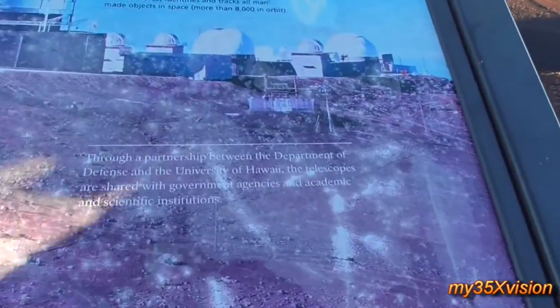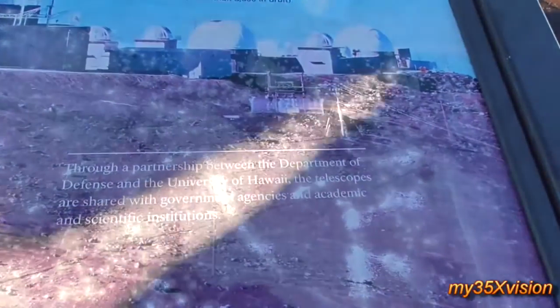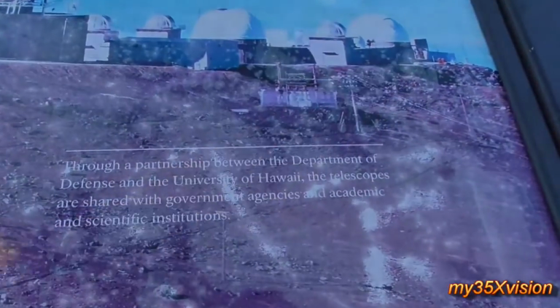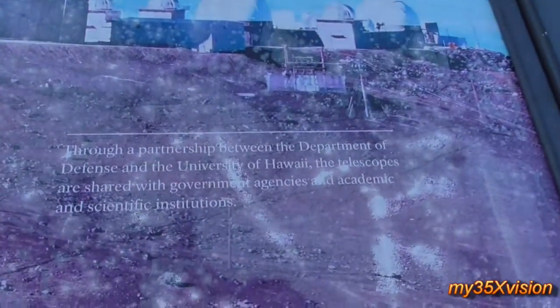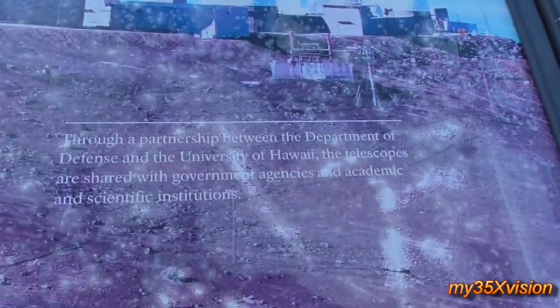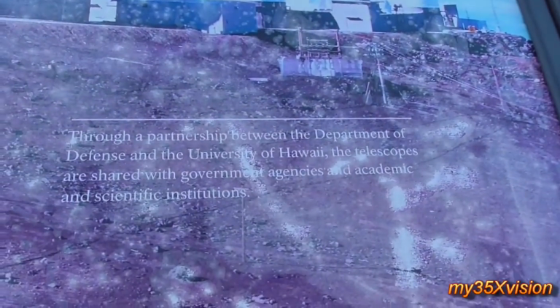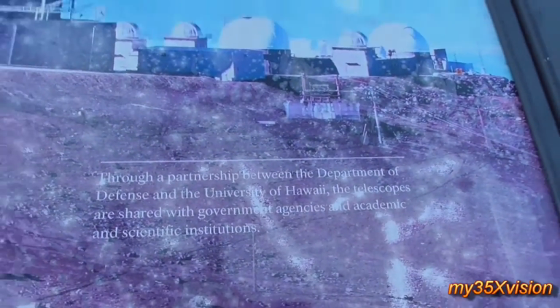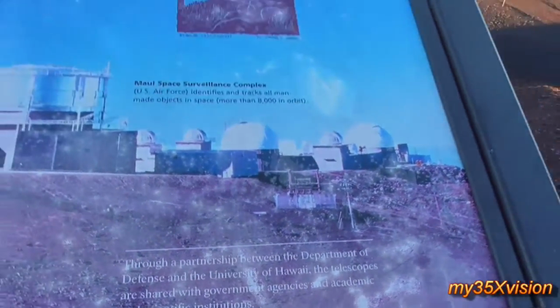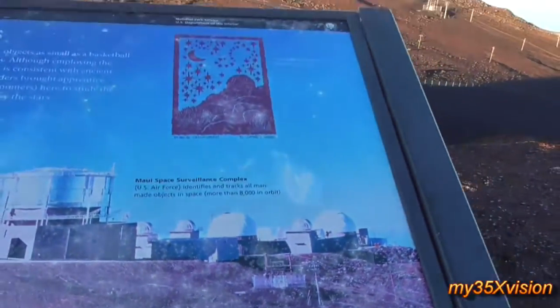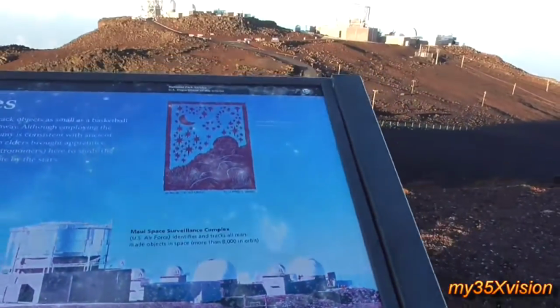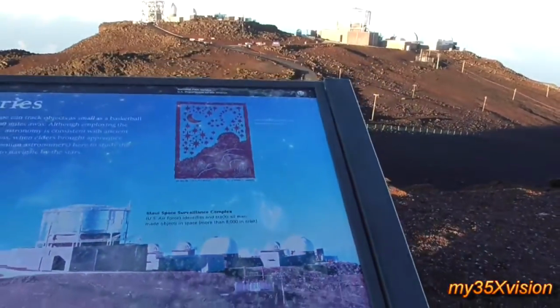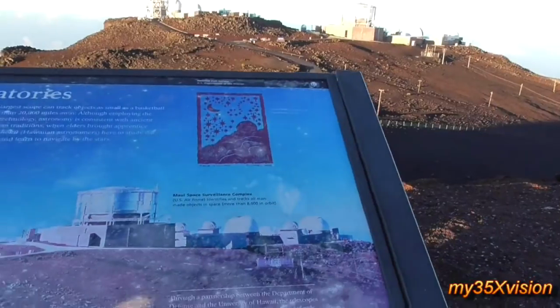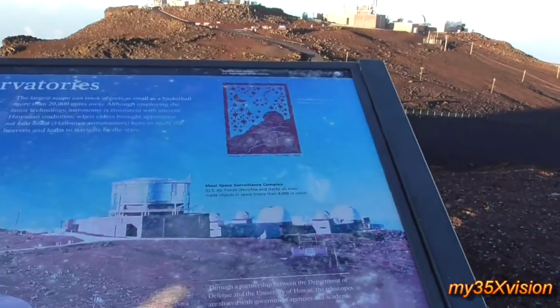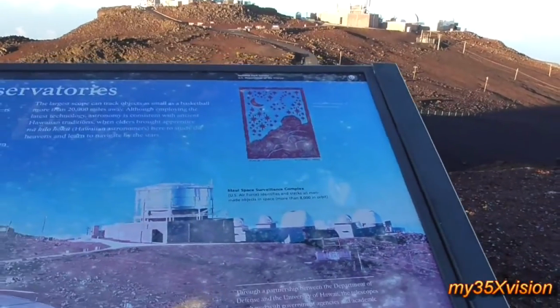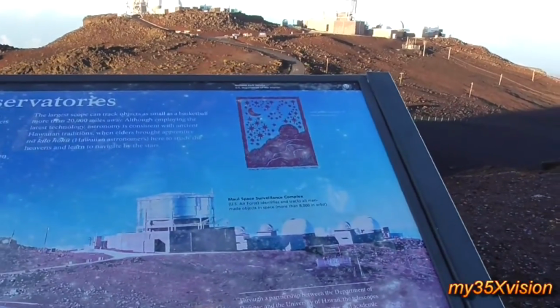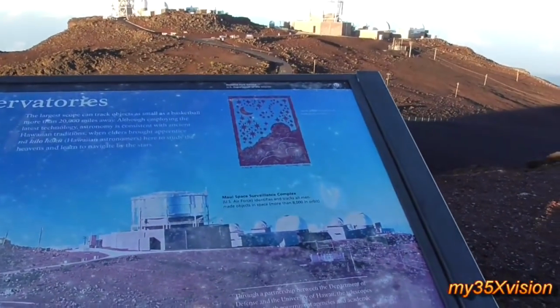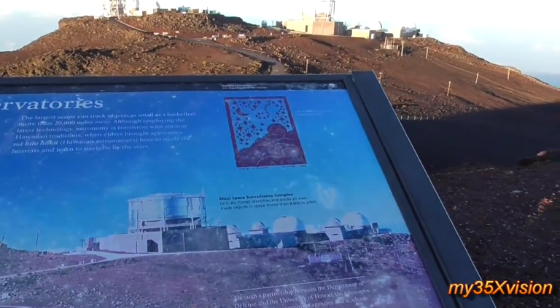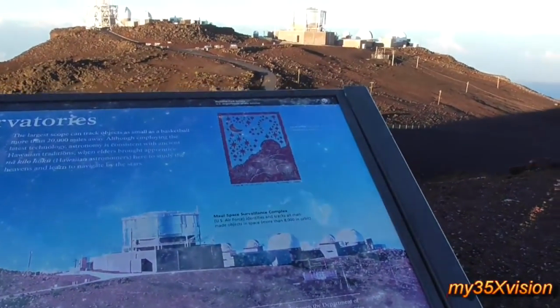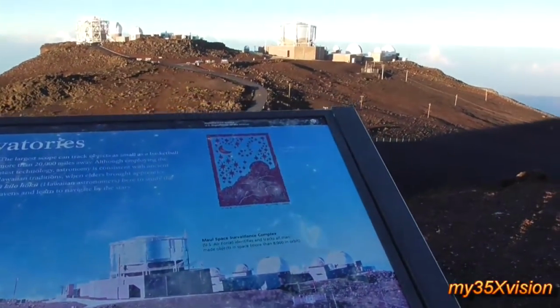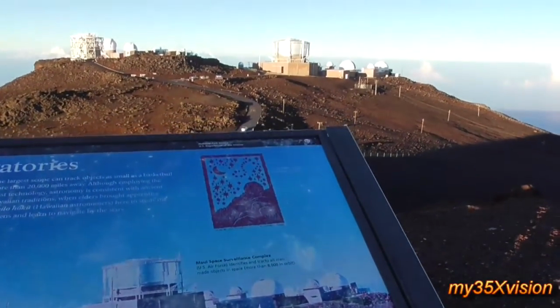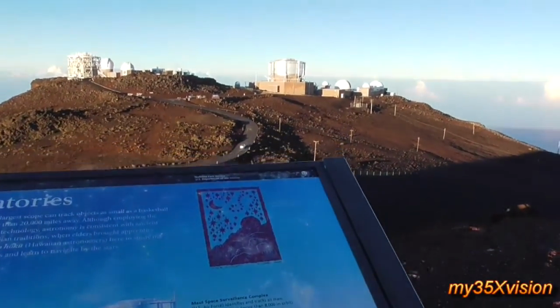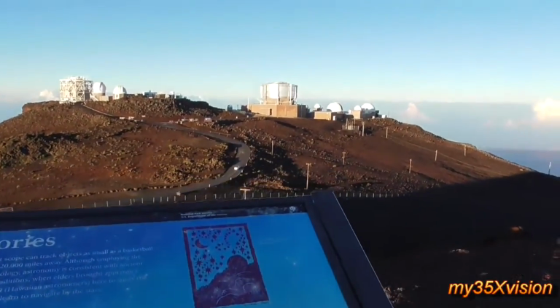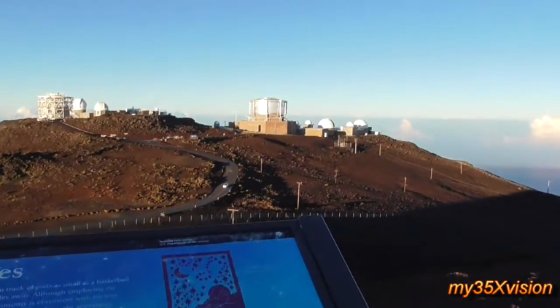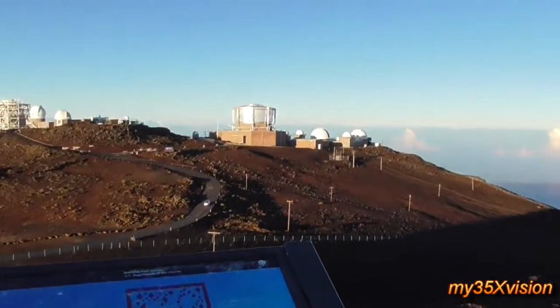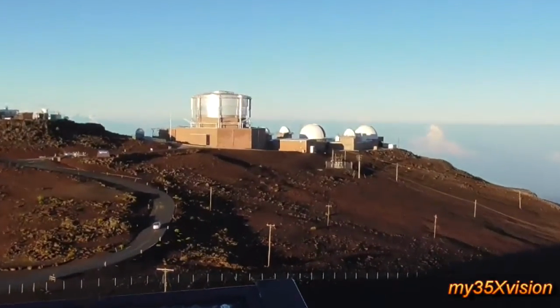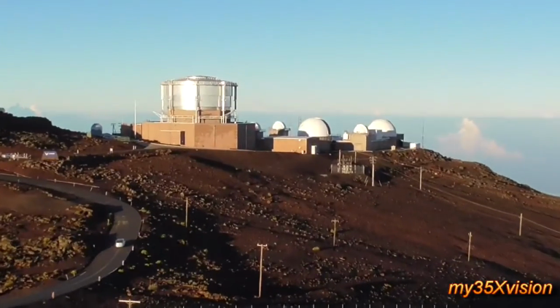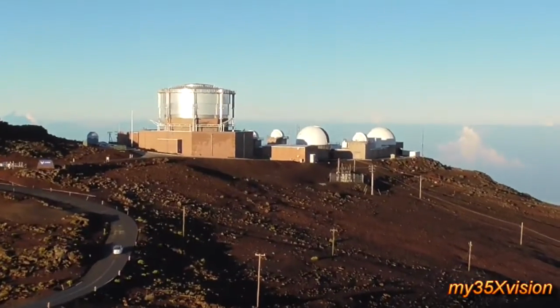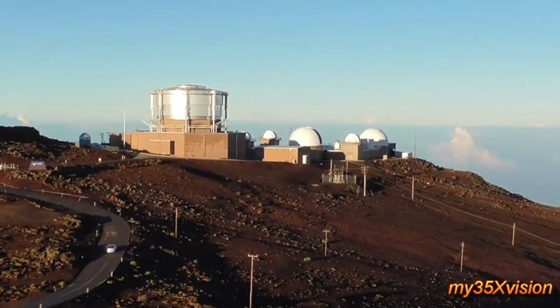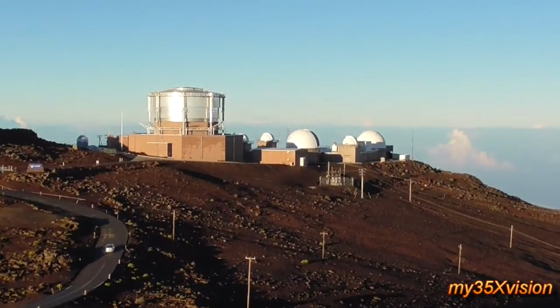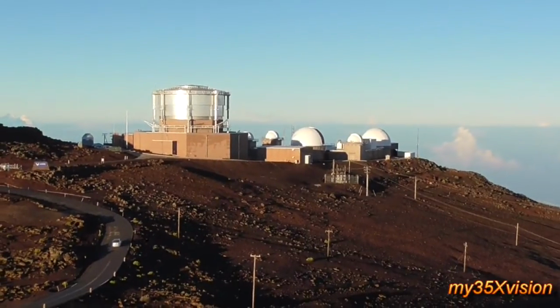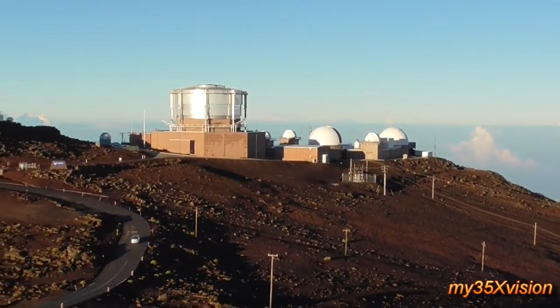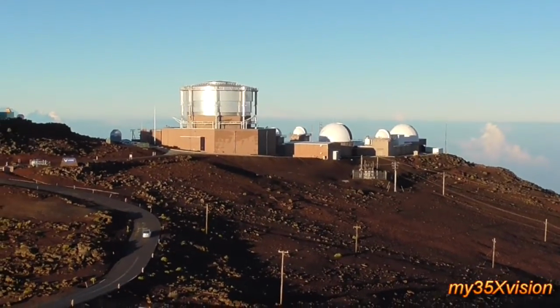Then to the right is the military, the Air Force. And then the center one, we call that EOS — that is a laser refracting telescope, and that's run by Boeing Corporation.